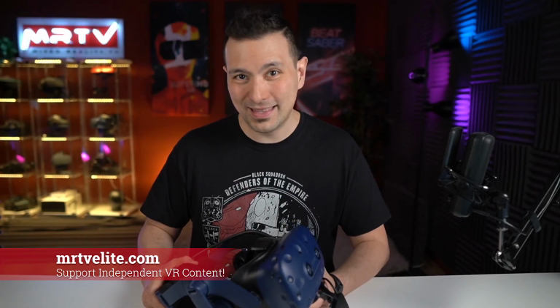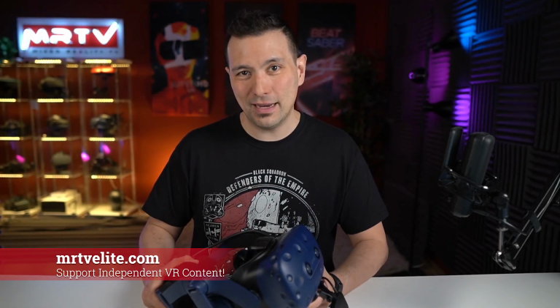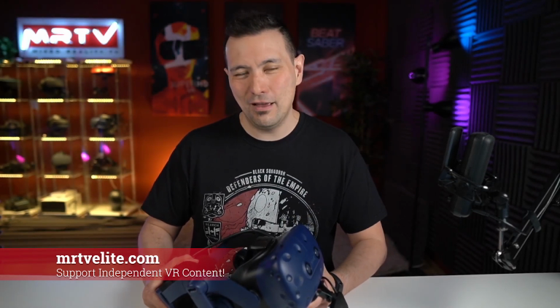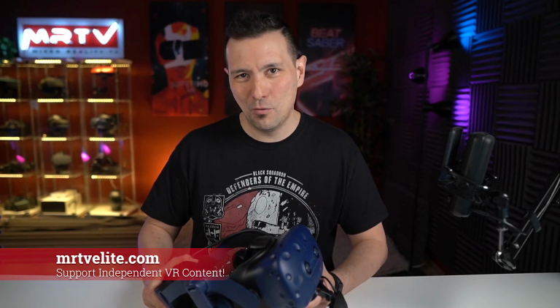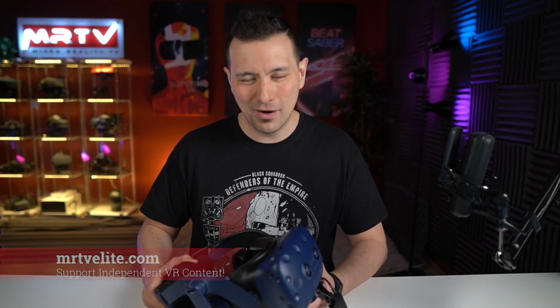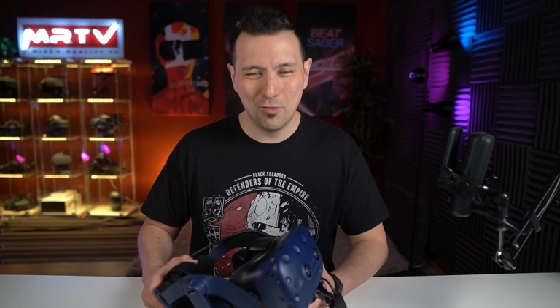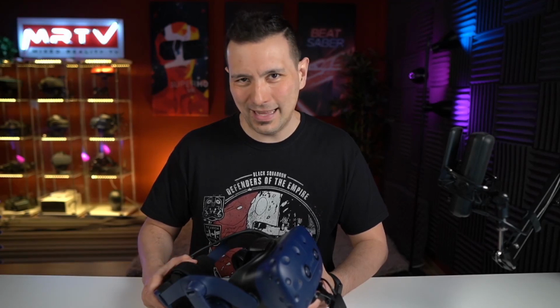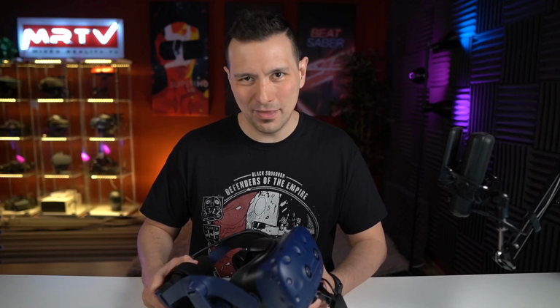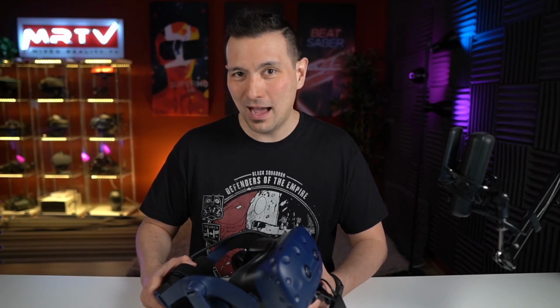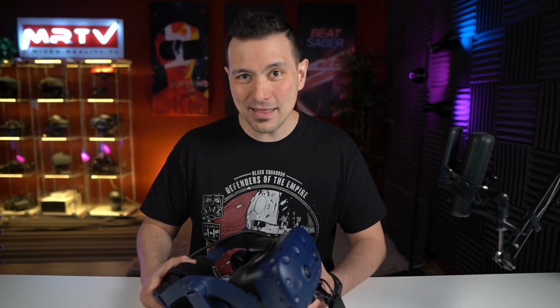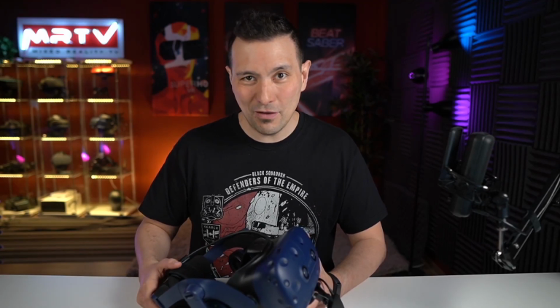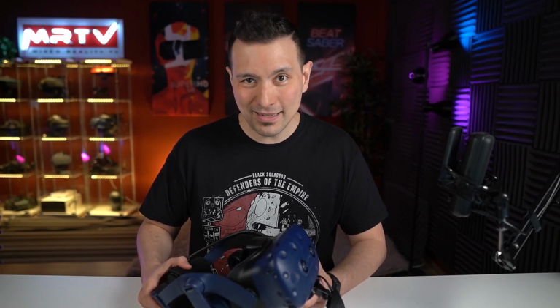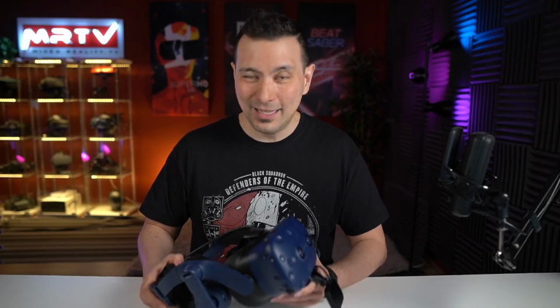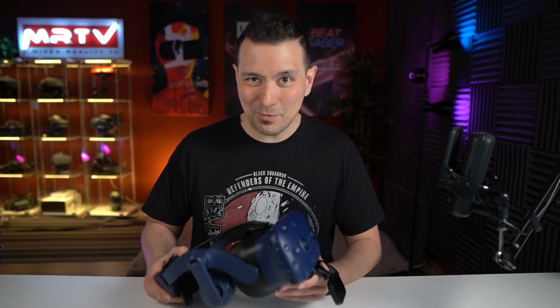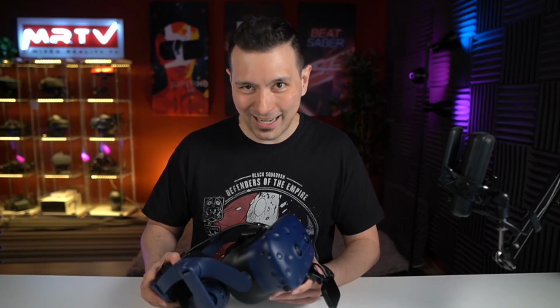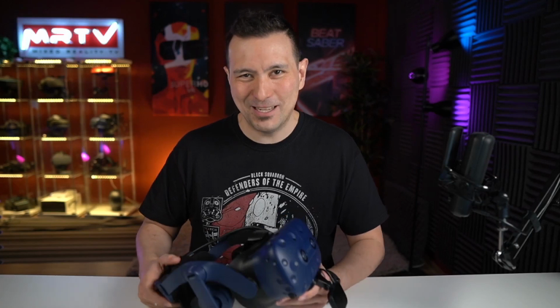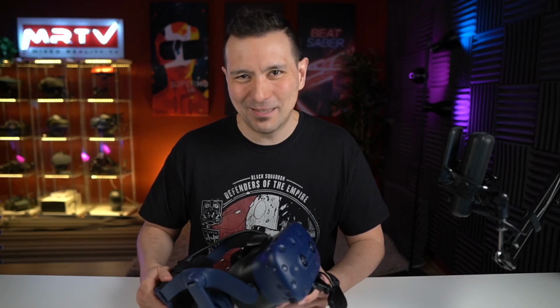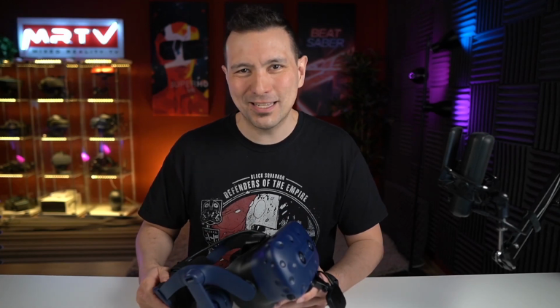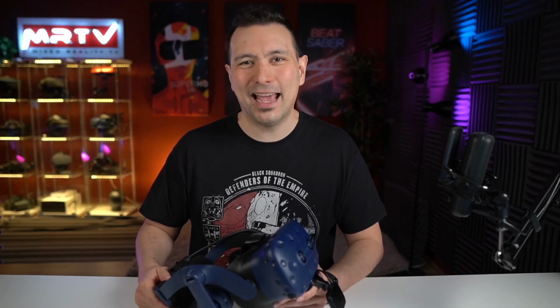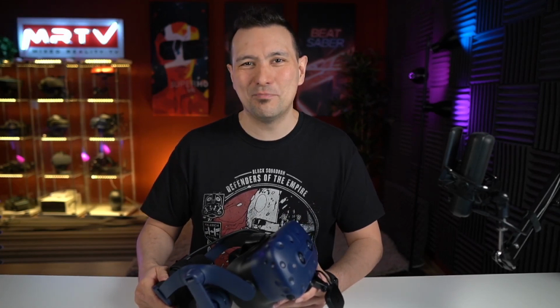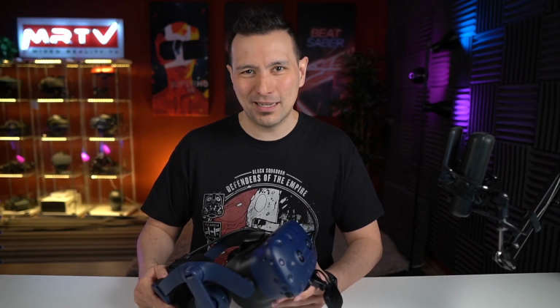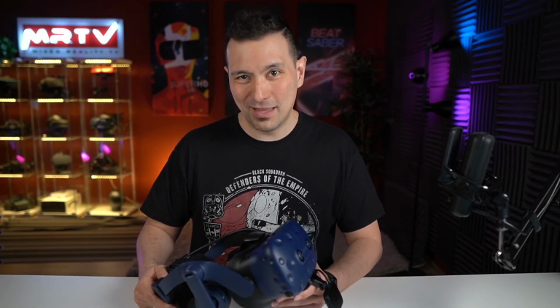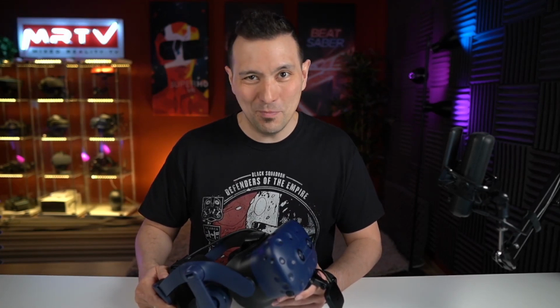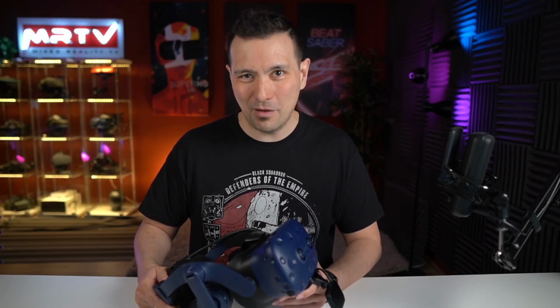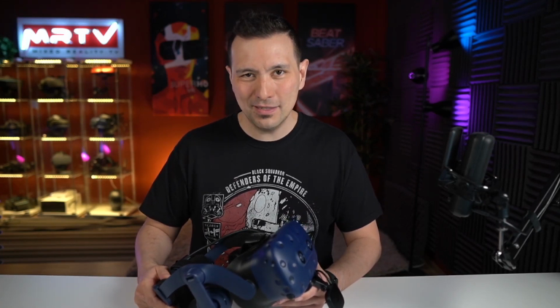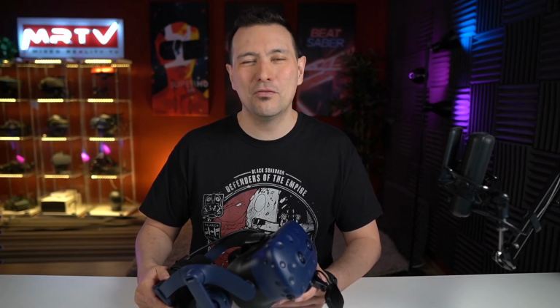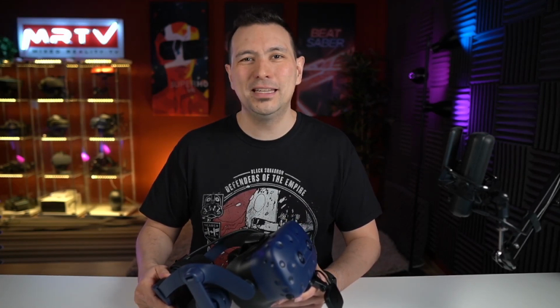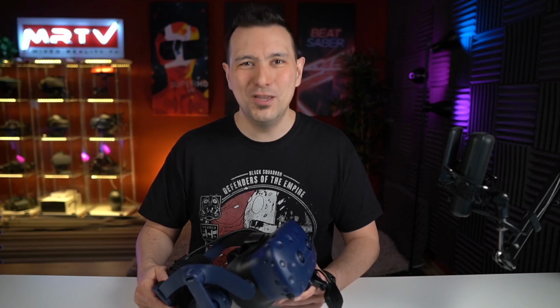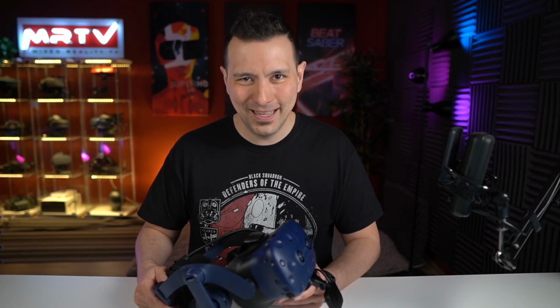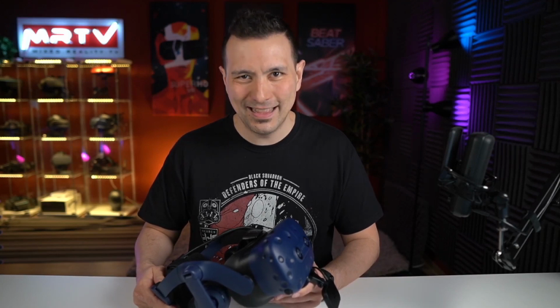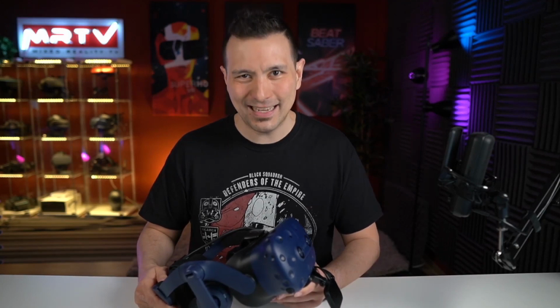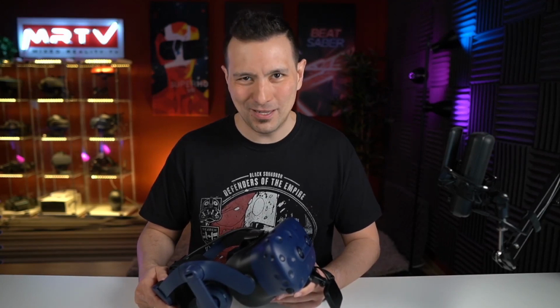Definitely if you want more, go there — it's worth it. If you have not yet subscribed to this channel, absolutely subscribe and click on the bell button so that you don't miss any of my videos. I'm looking forward to seeing you in the next episode.